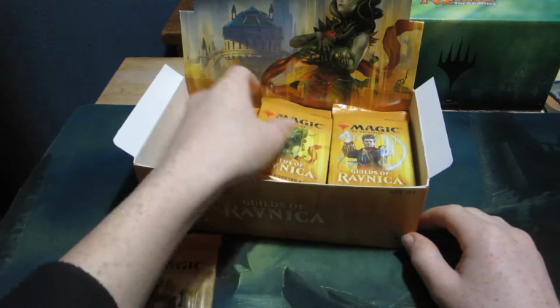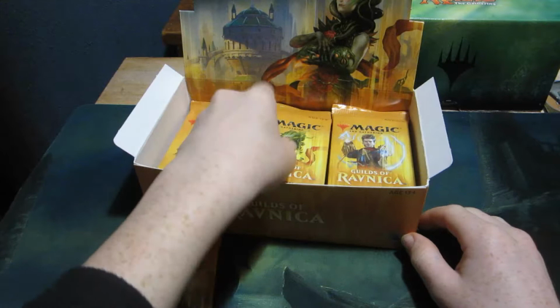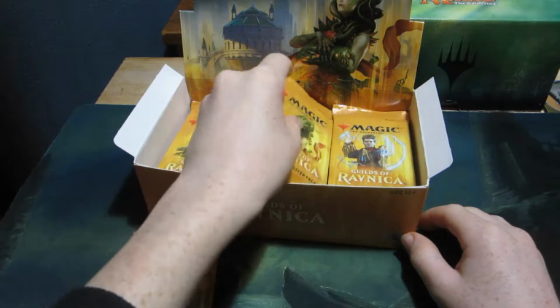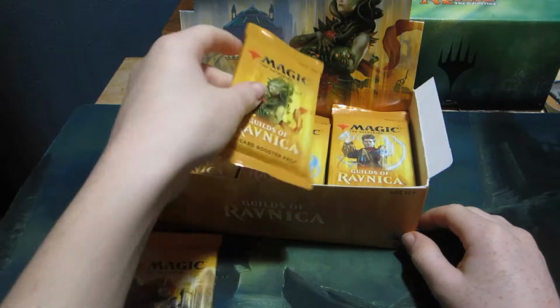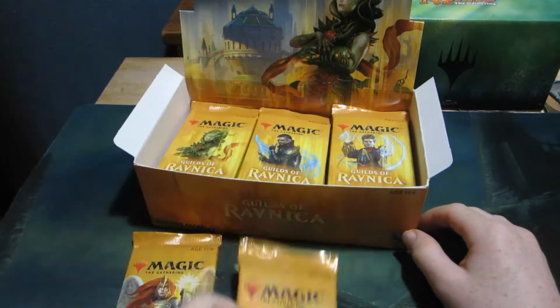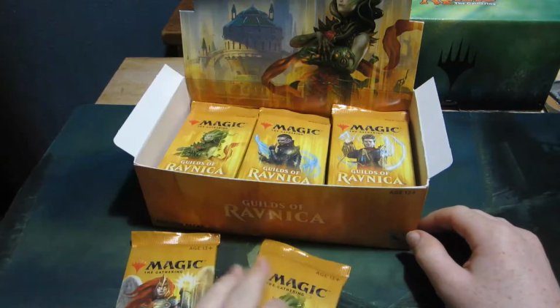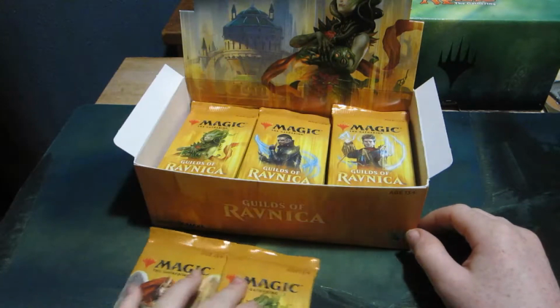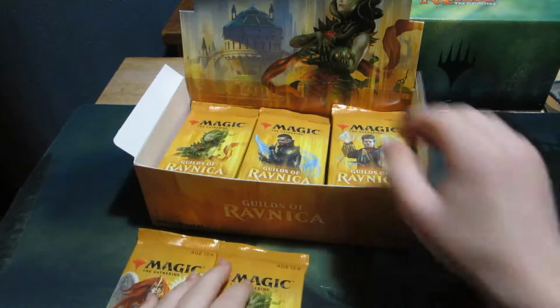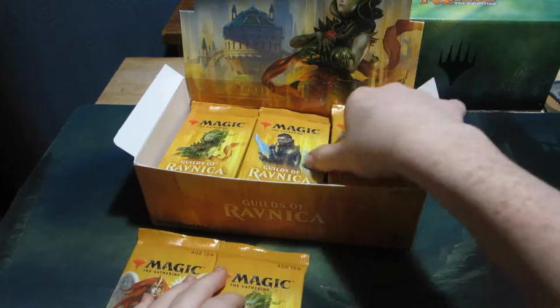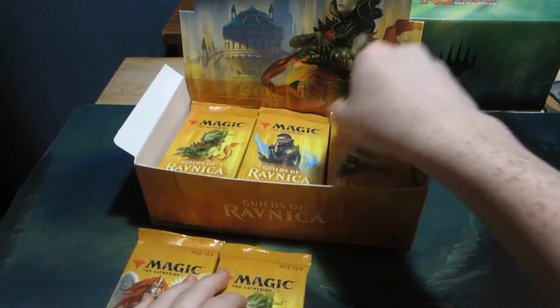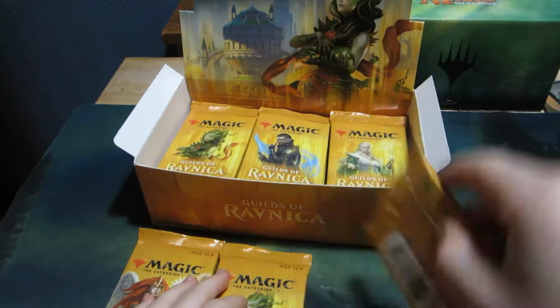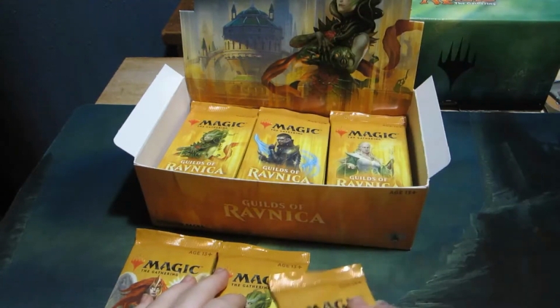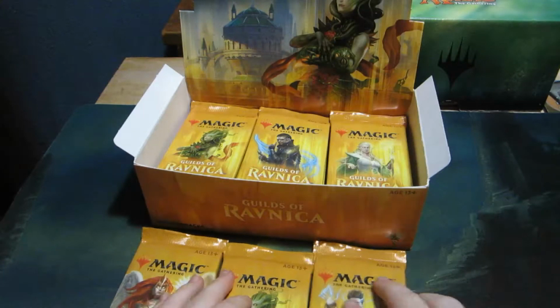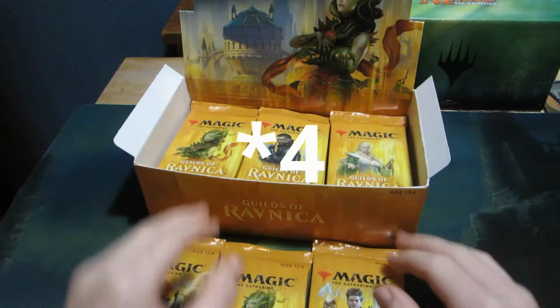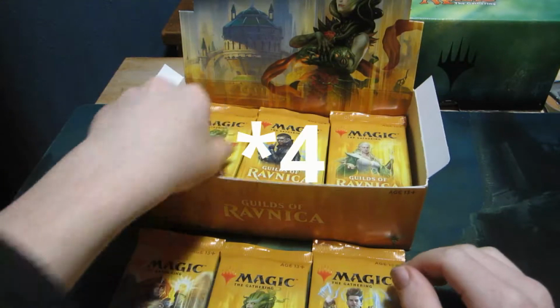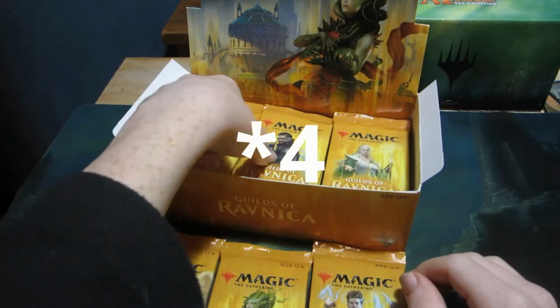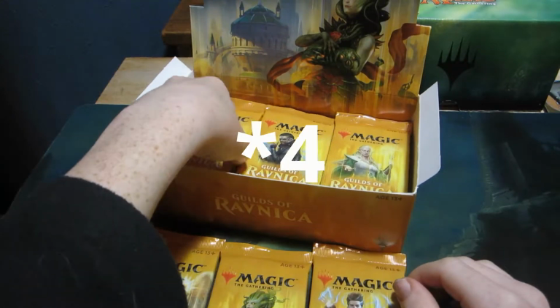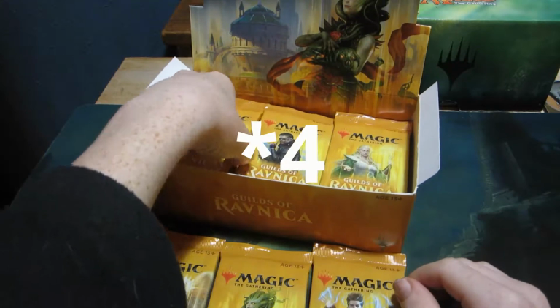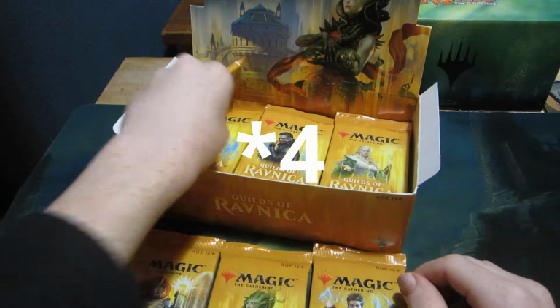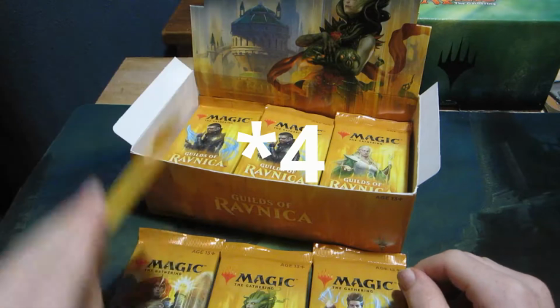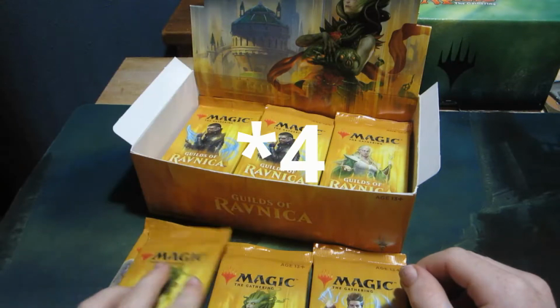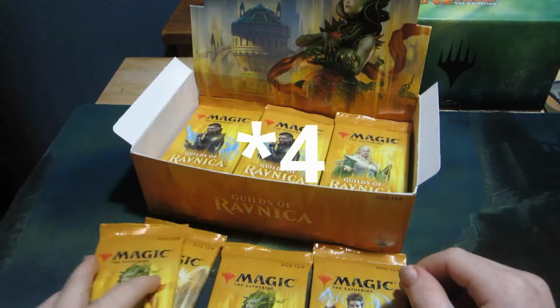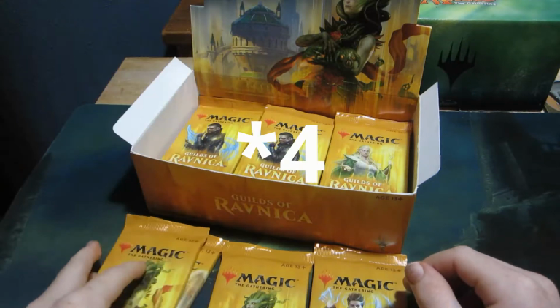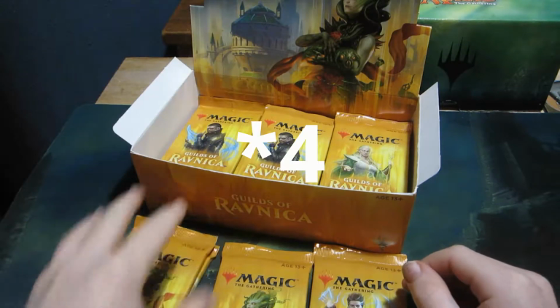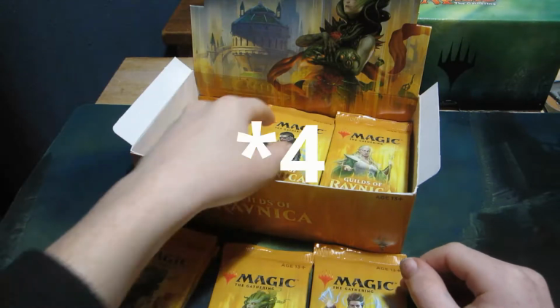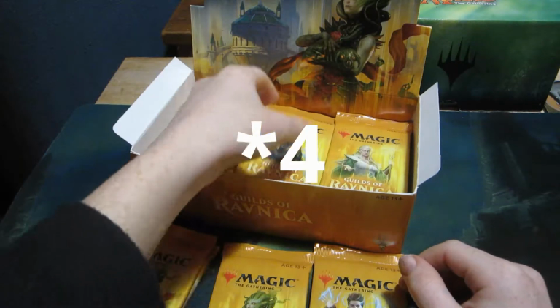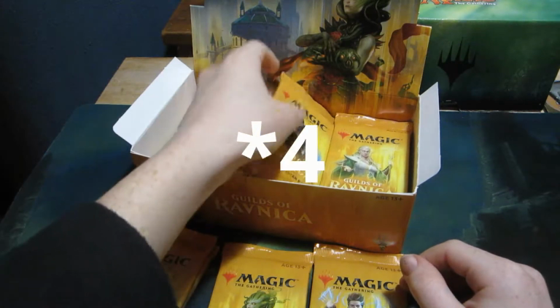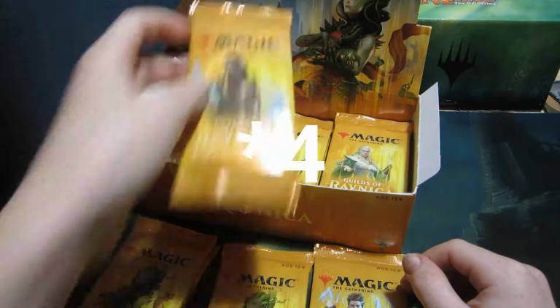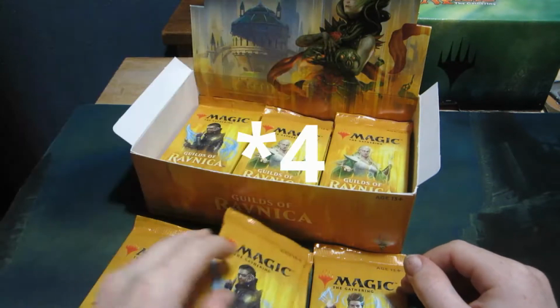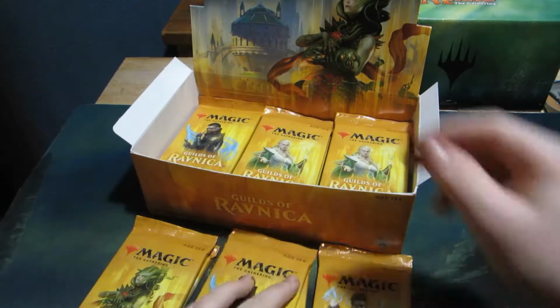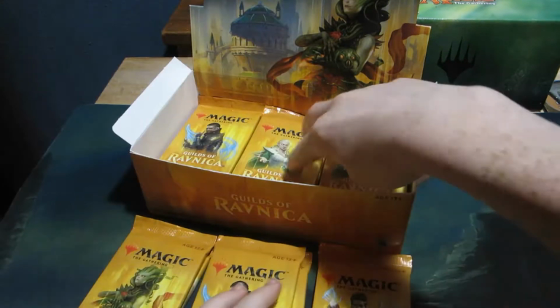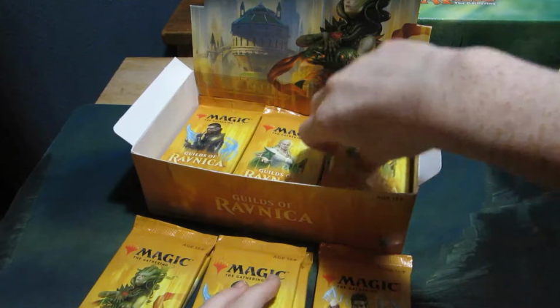This is day — I think episode five of my Christmas haul.